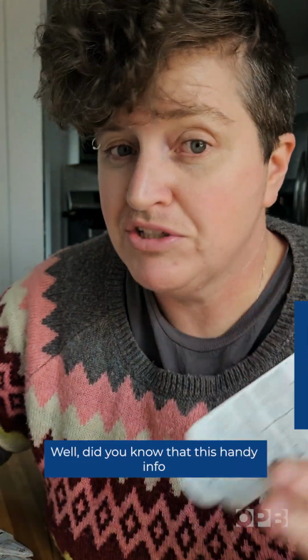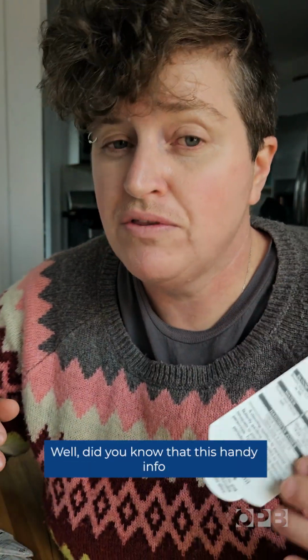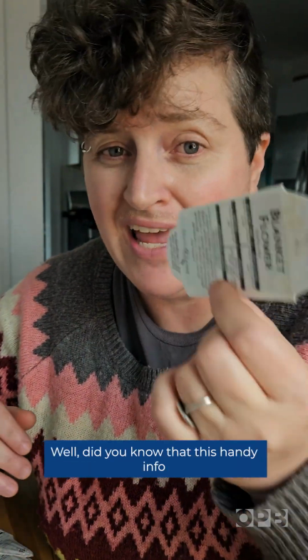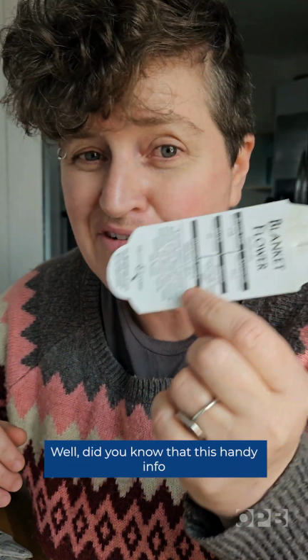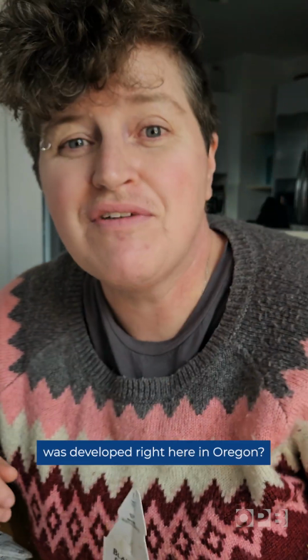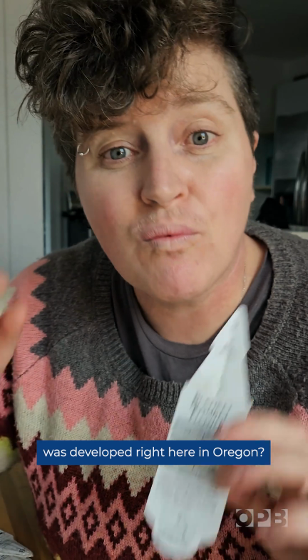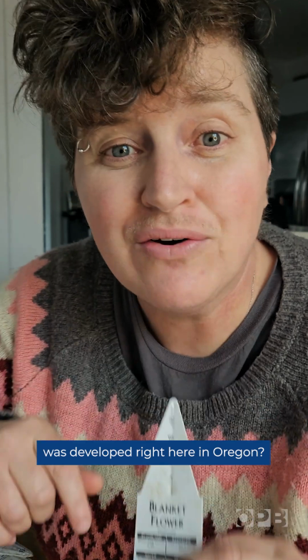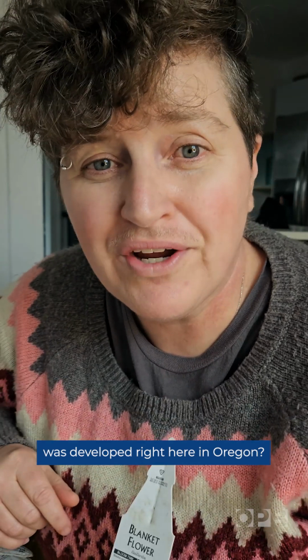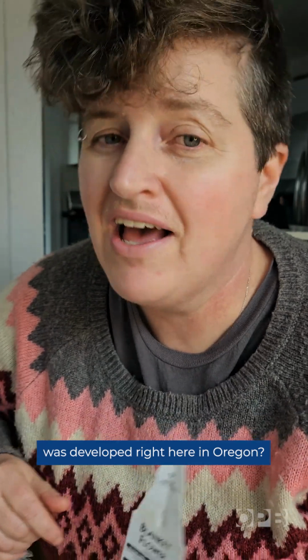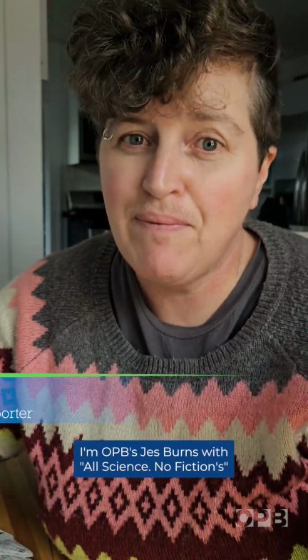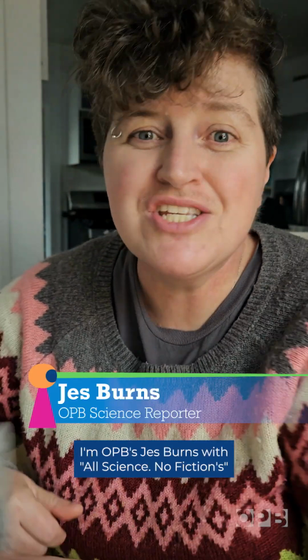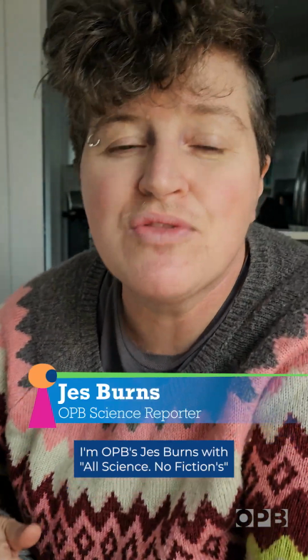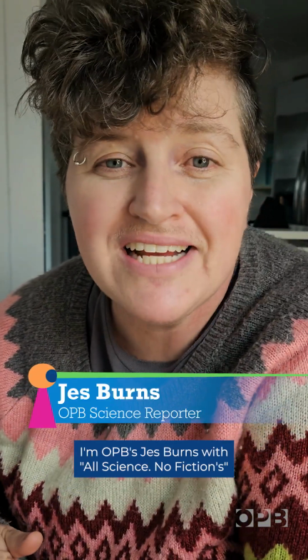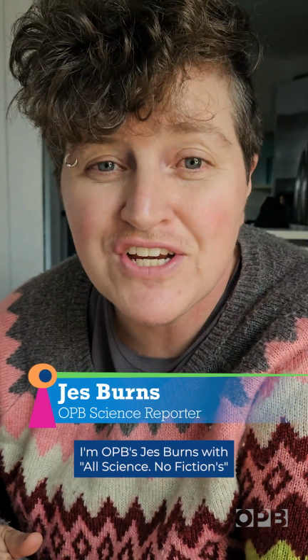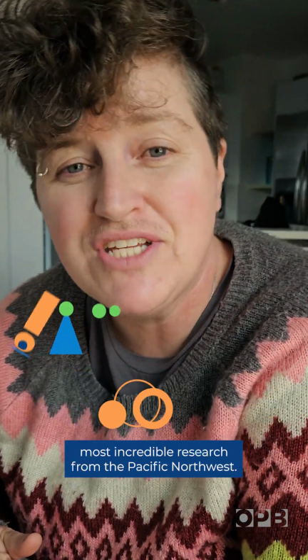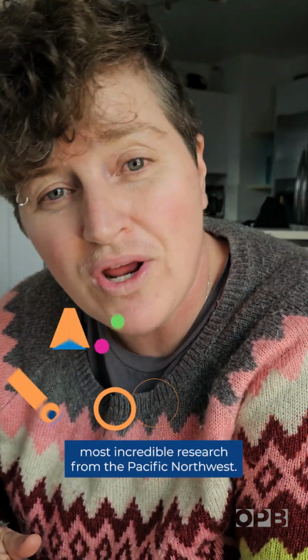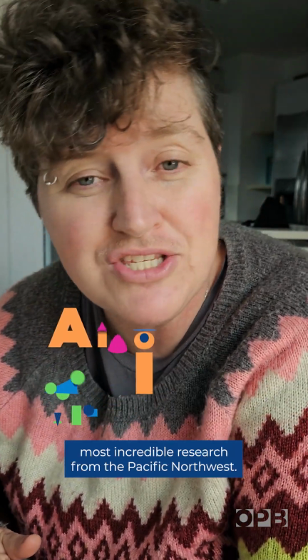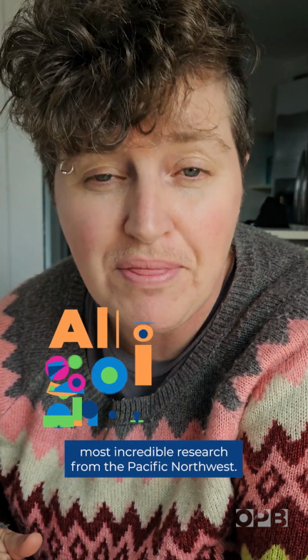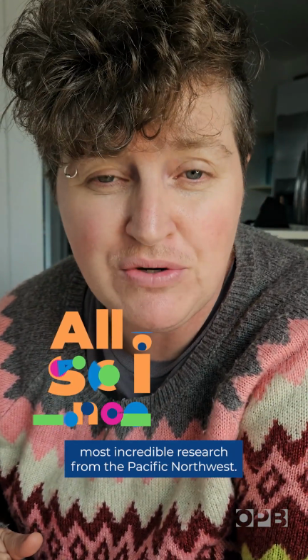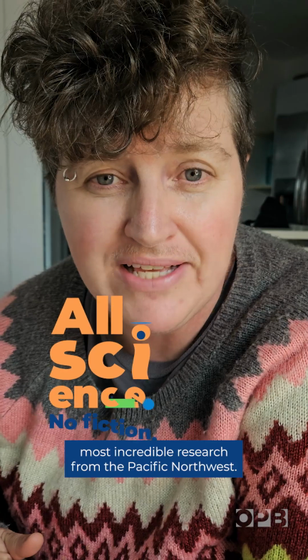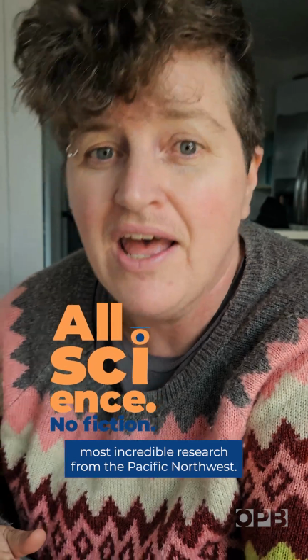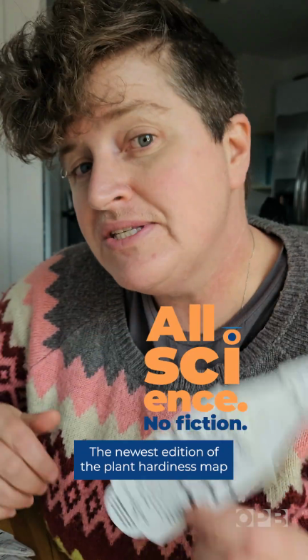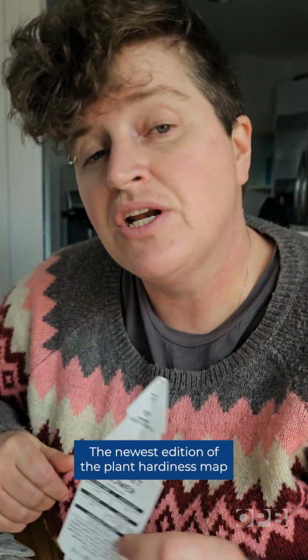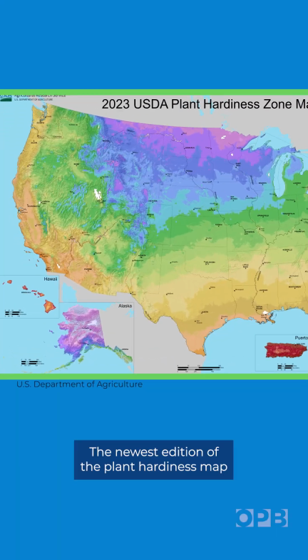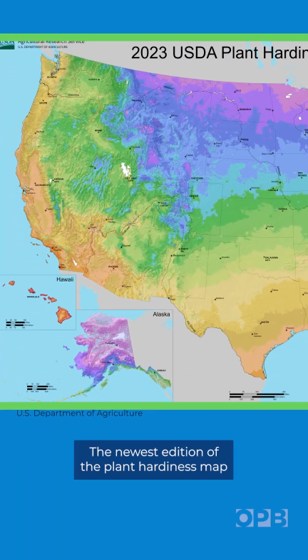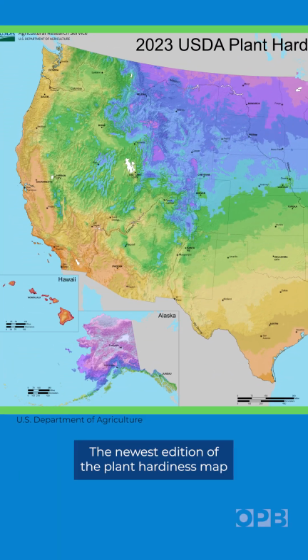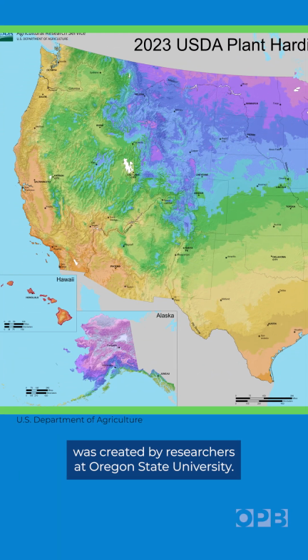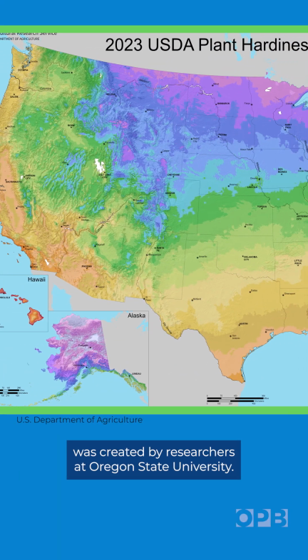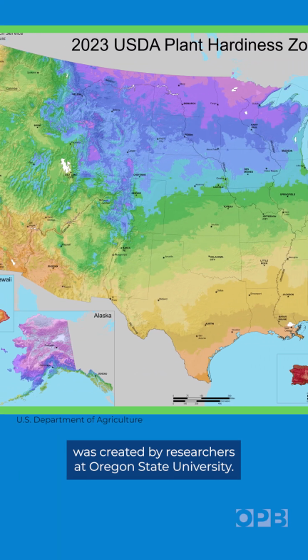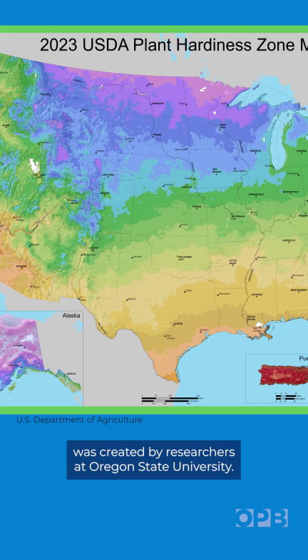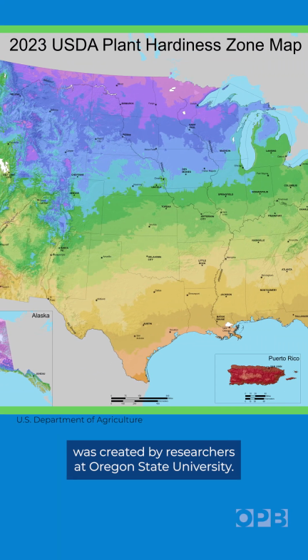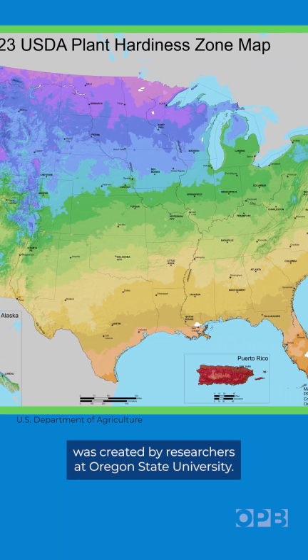Did you know that this handy info was developed right here in Oregon? I'm OPB's Jess Burns with All Science No Fiction's Most Incredible Research from the Pacific Northwest. The newest edition of the plant hardiness map was created by researchers at Oregon State University.